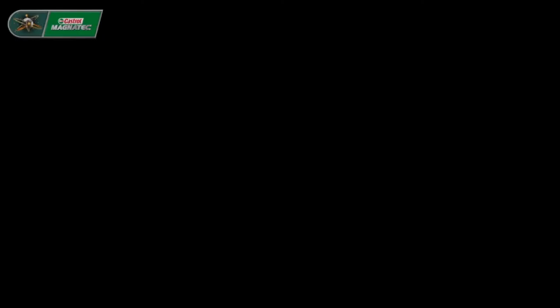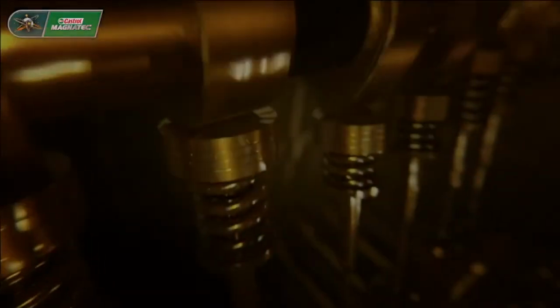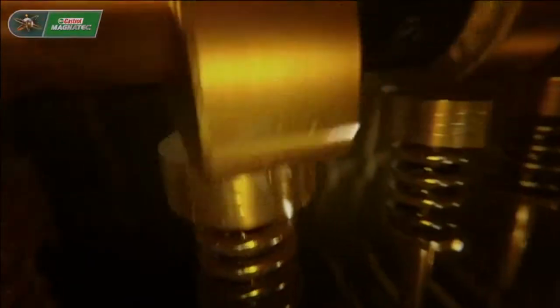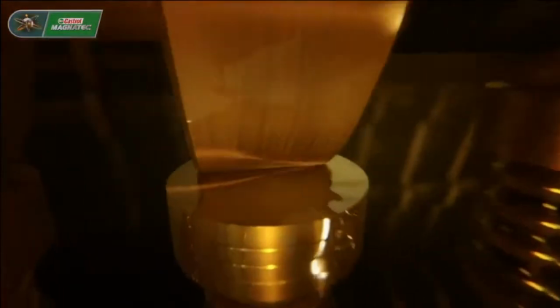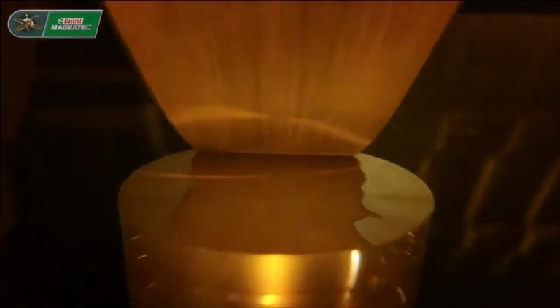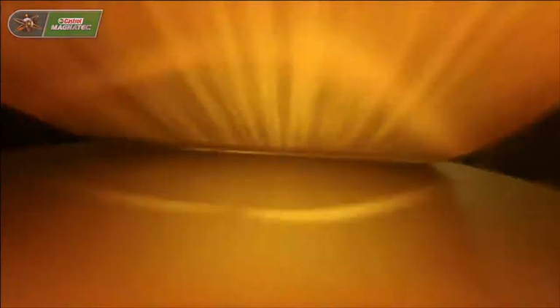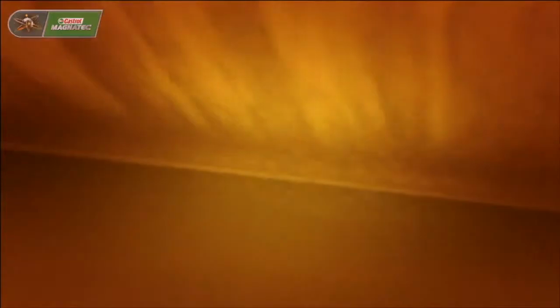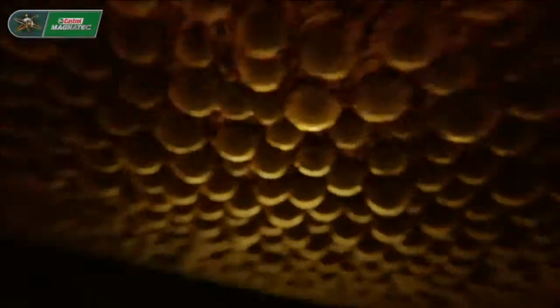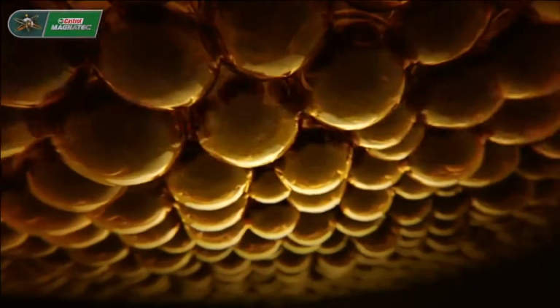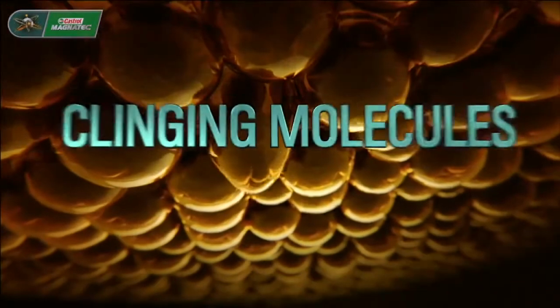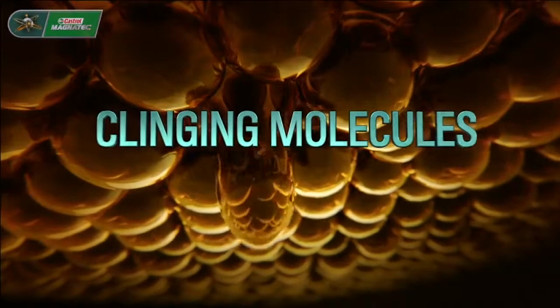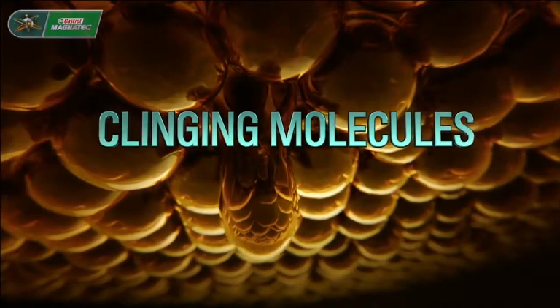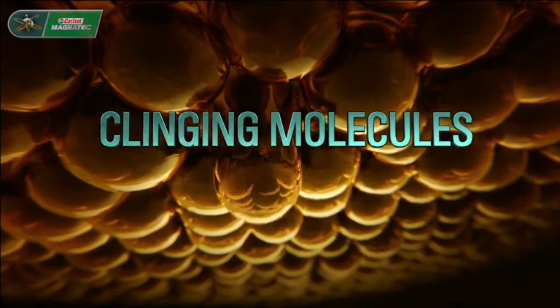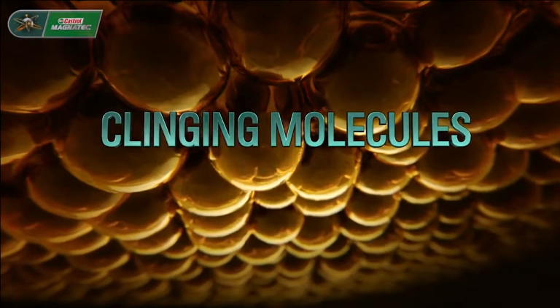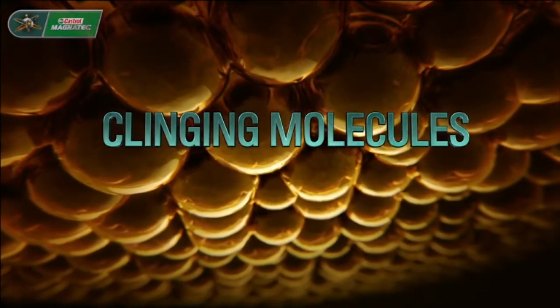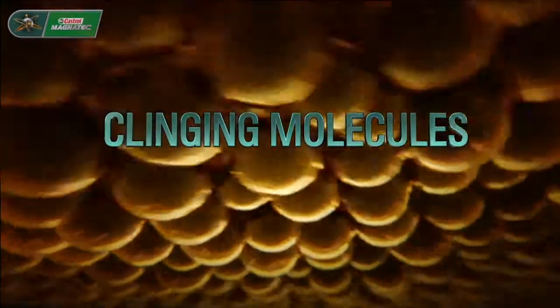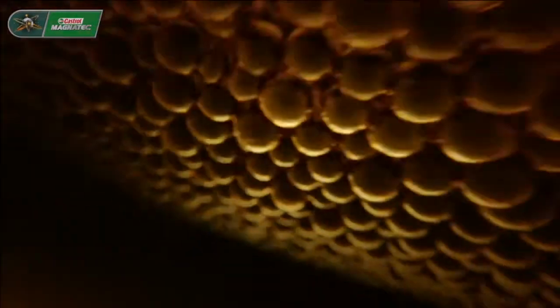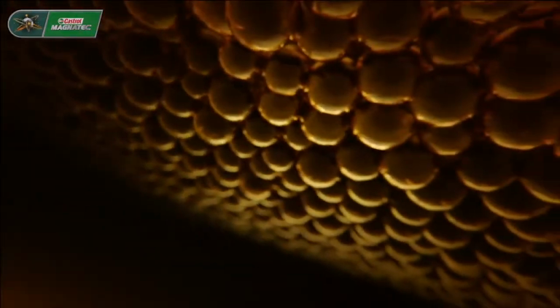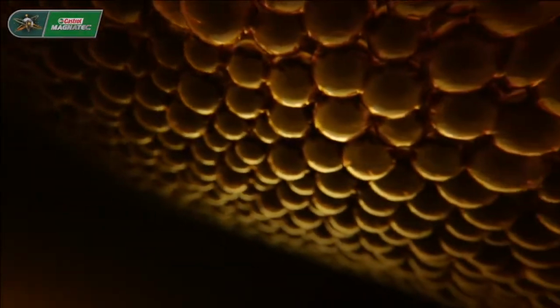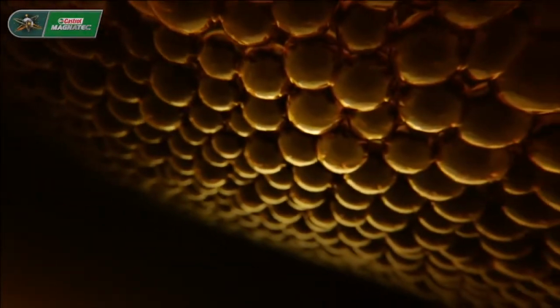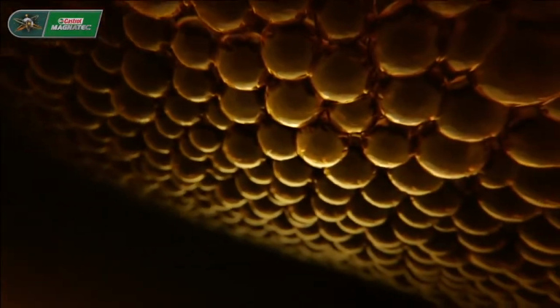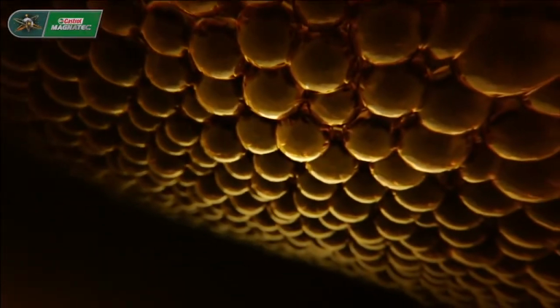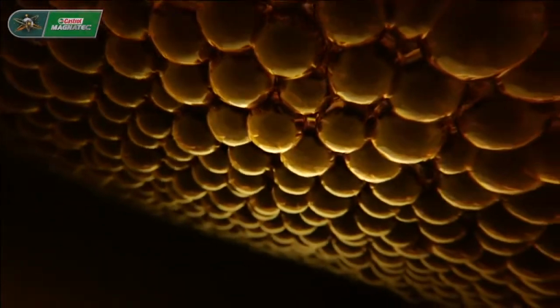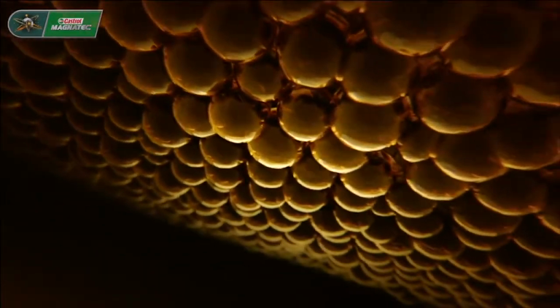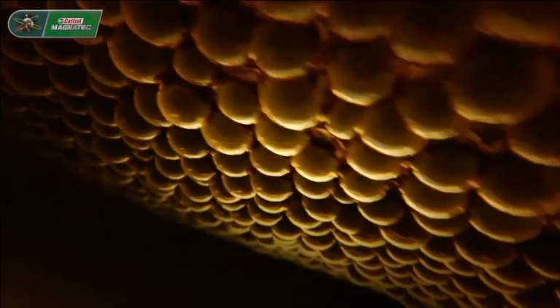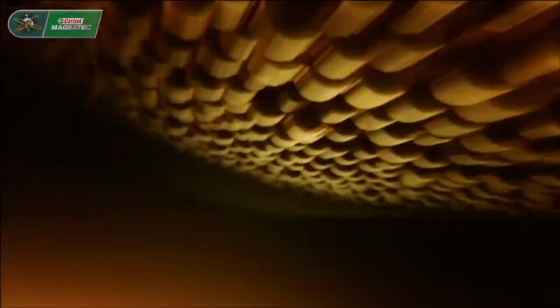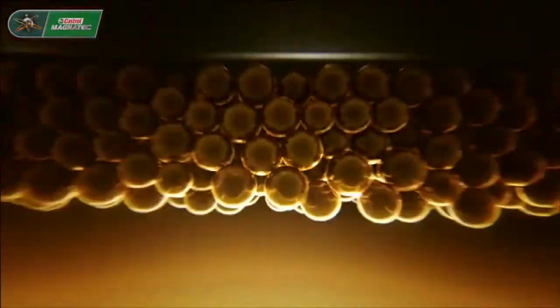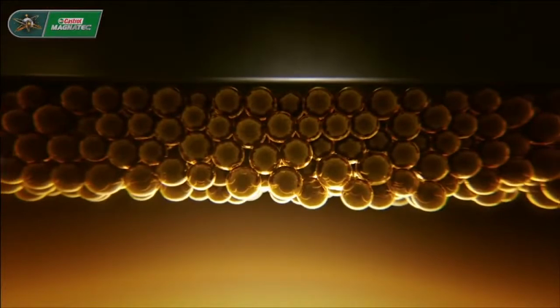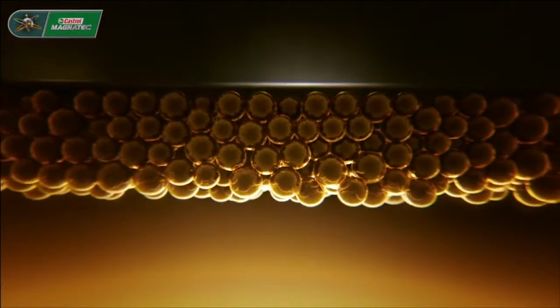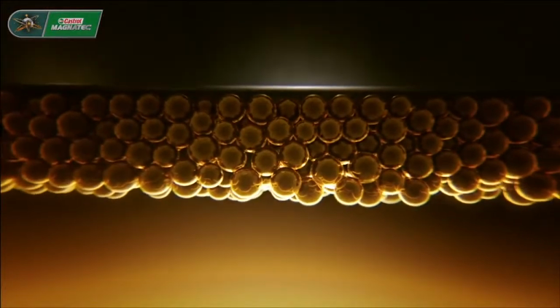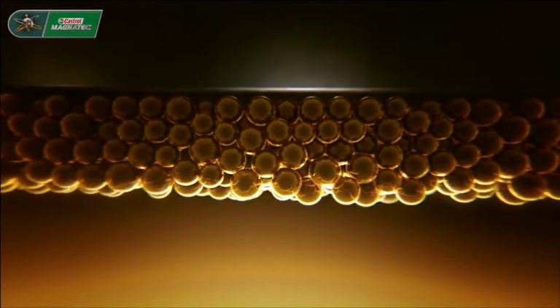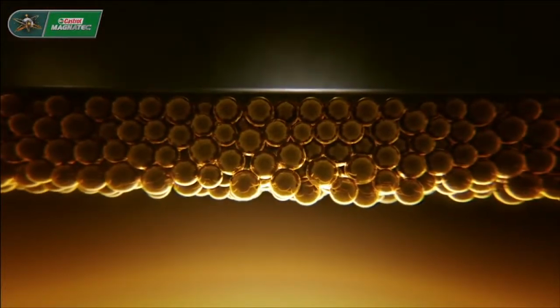Castrol Magnatec has intelligent molecules that cling and provide an extra layer of protection during warm-up. In fact, they cling even when the engine stops and the oil drains off.